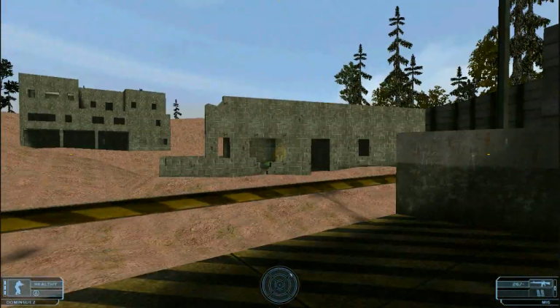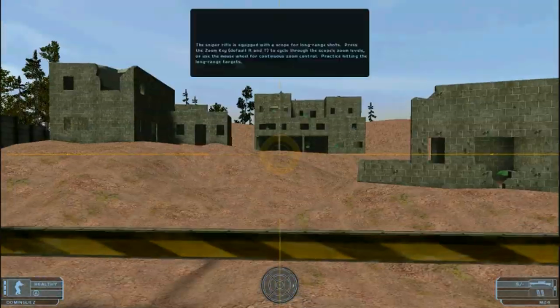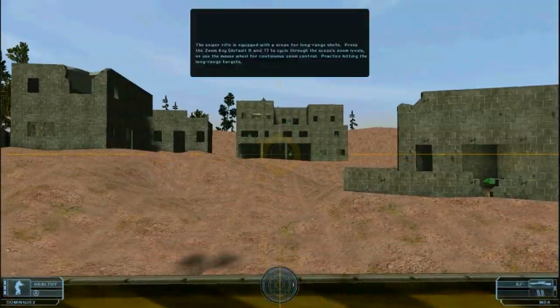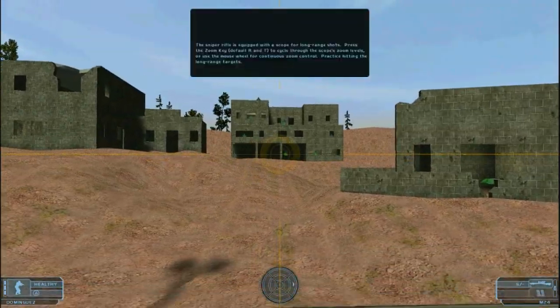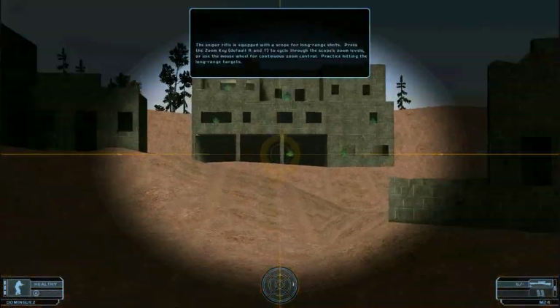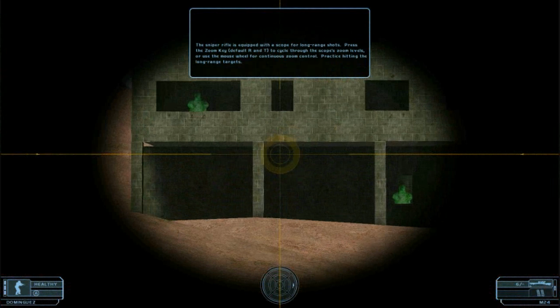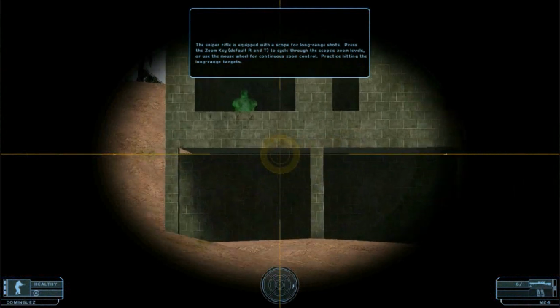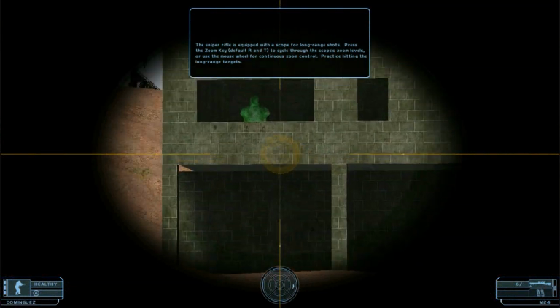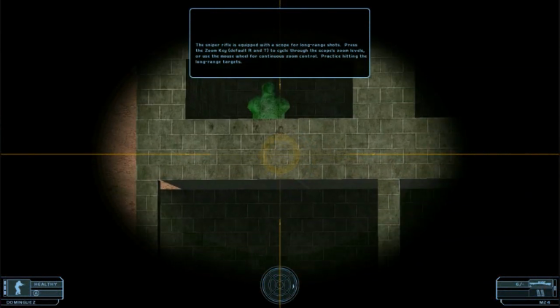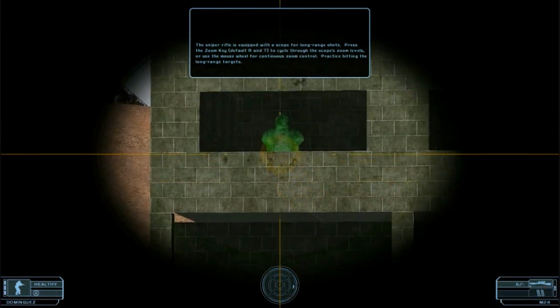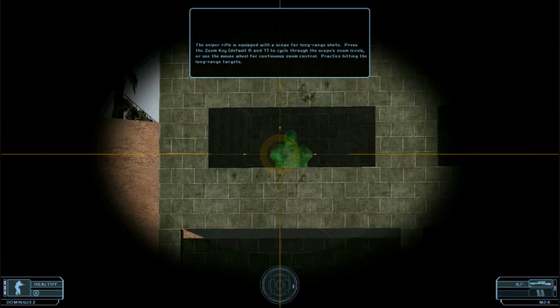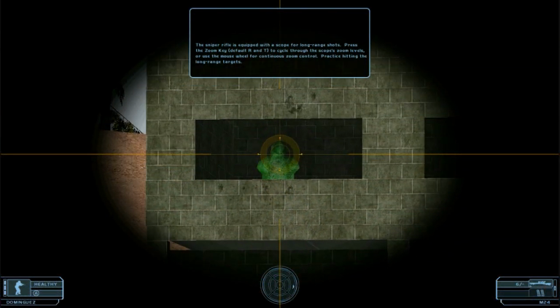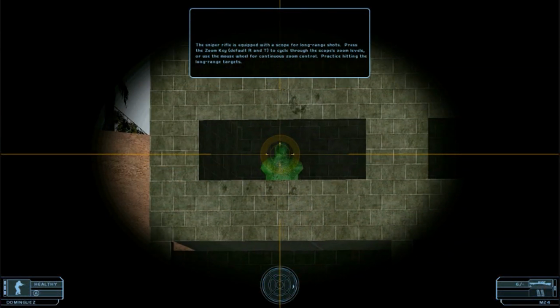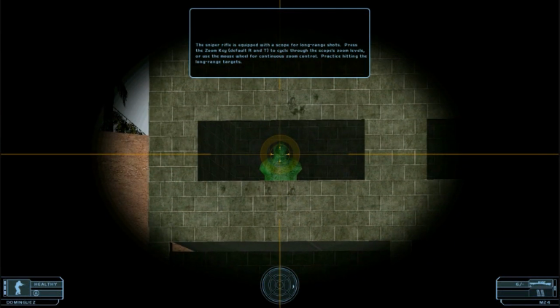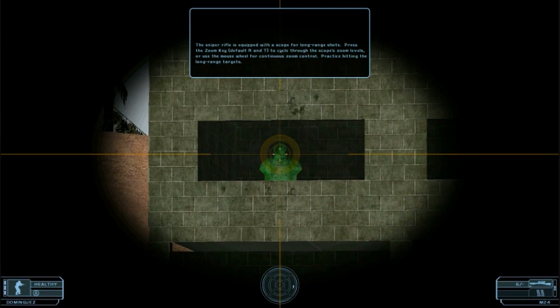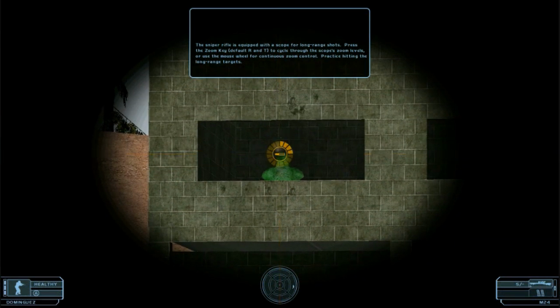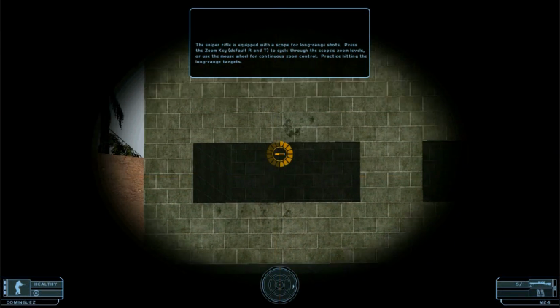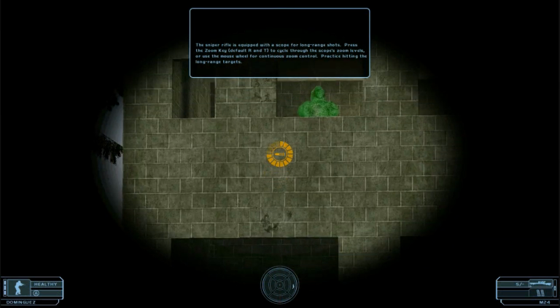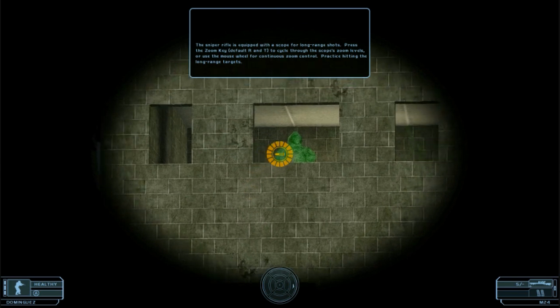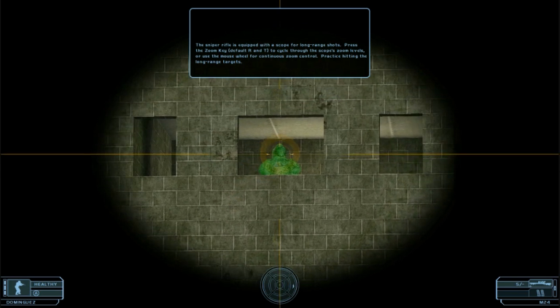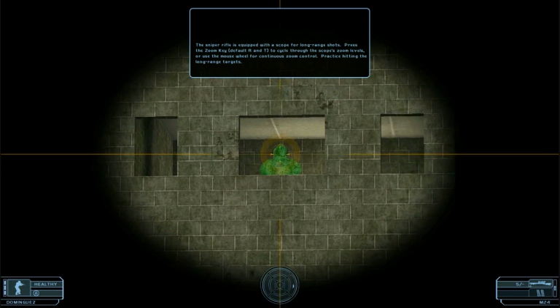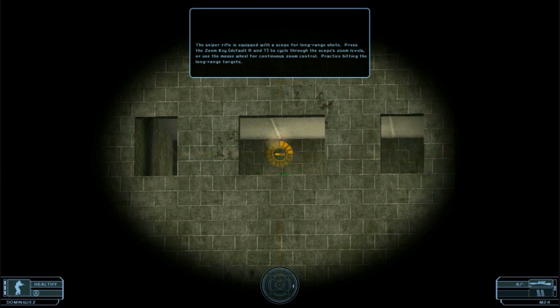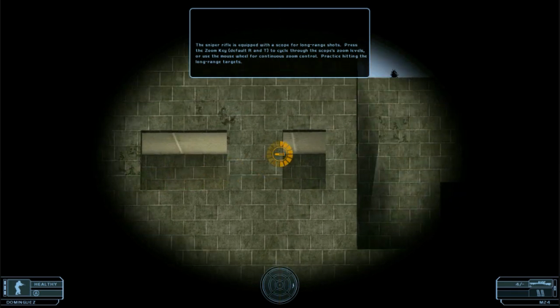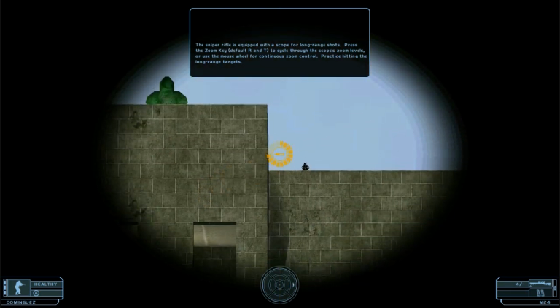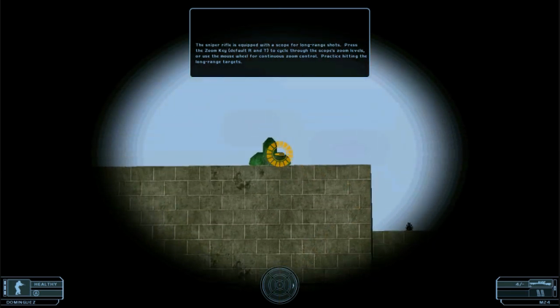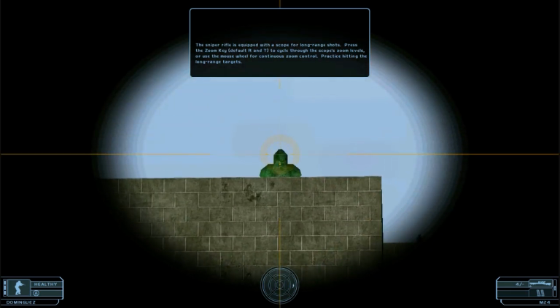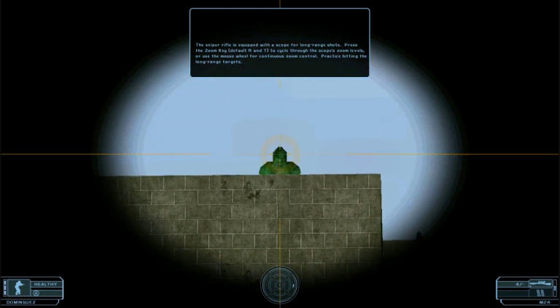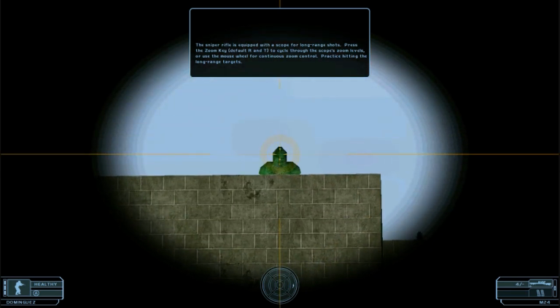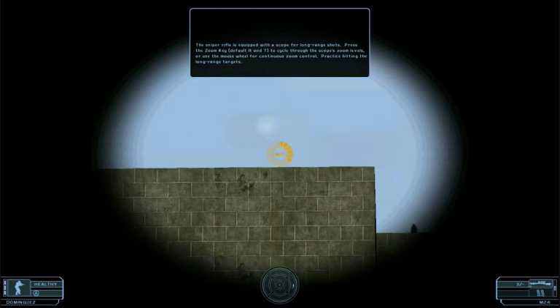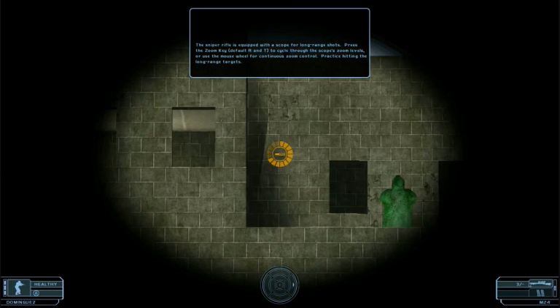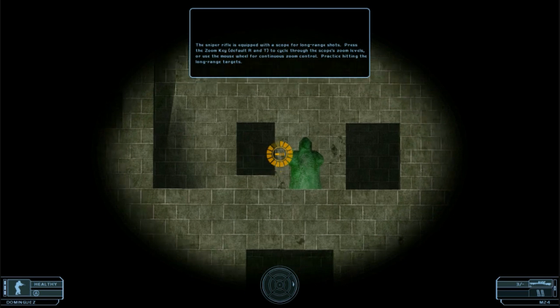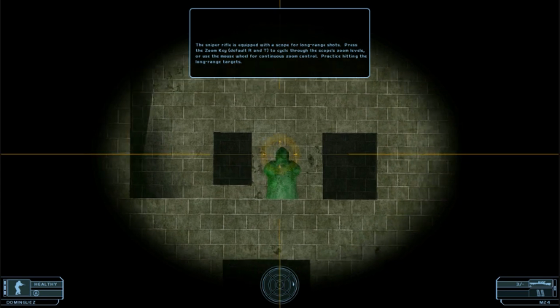The sniper rifle is equipped with a scope for long range shots. Press the zoom key to cycle through the scope zoom levels, or use the mouse wheel for continuous zoom control. Practice hitting the long range targets.